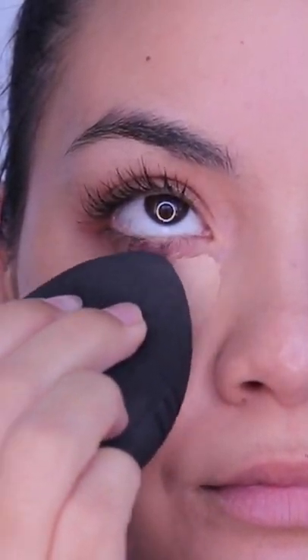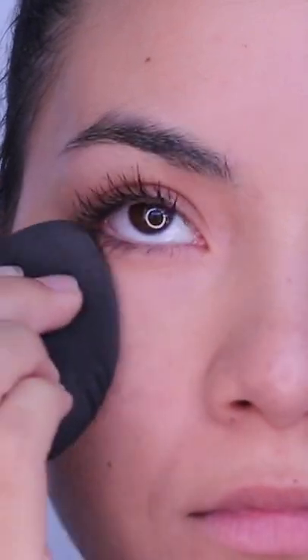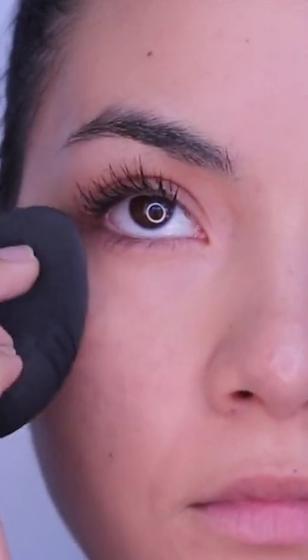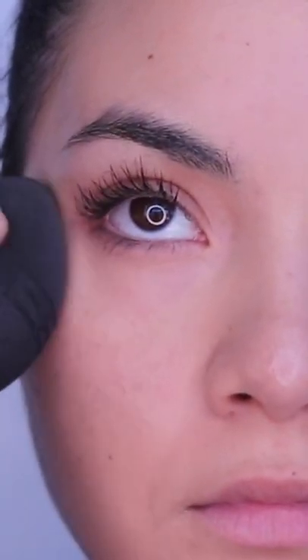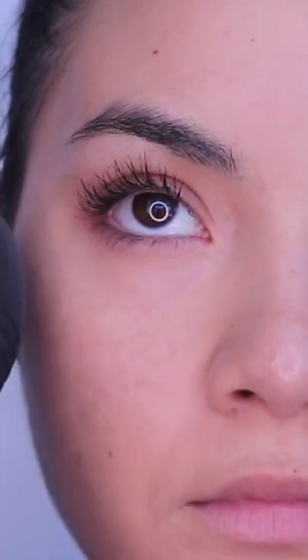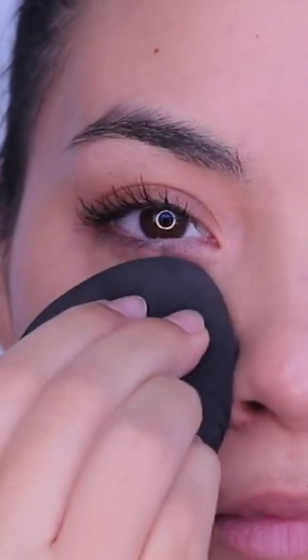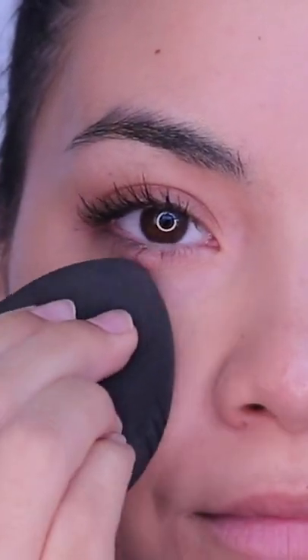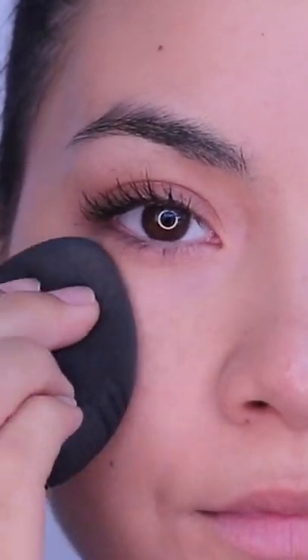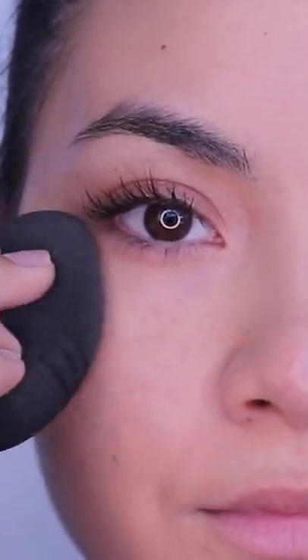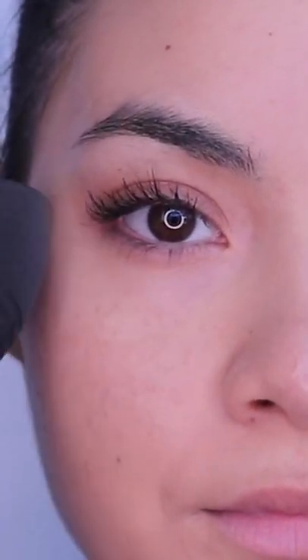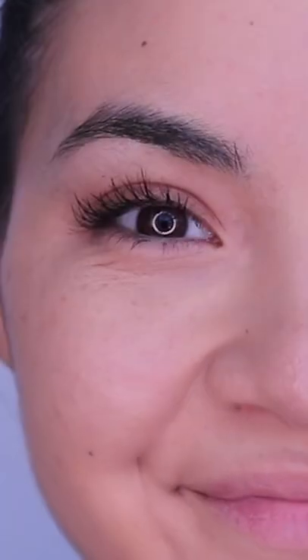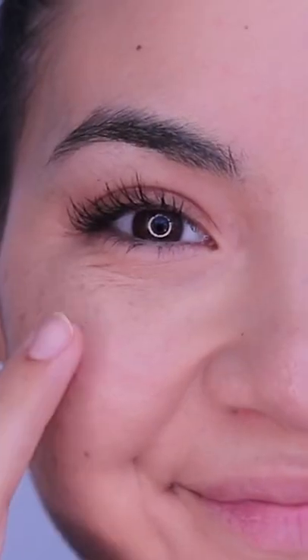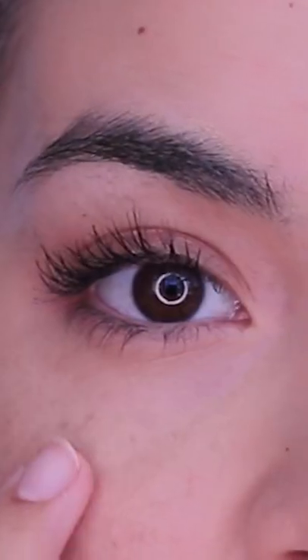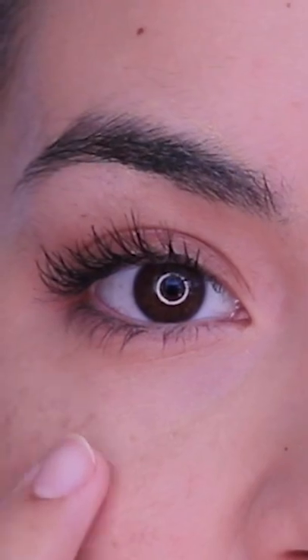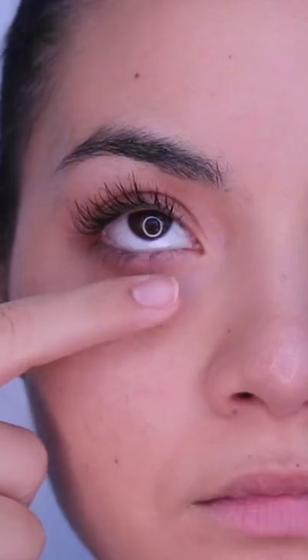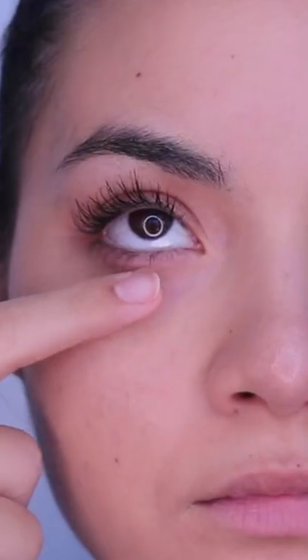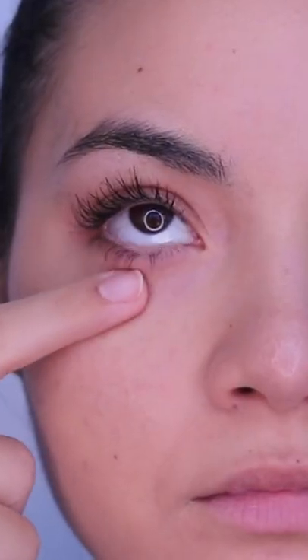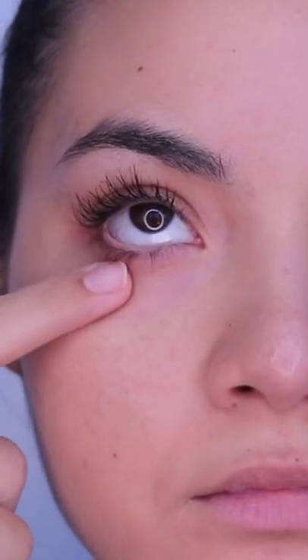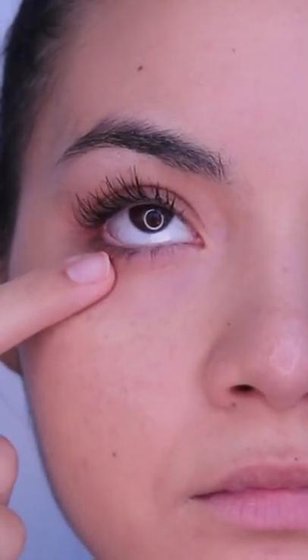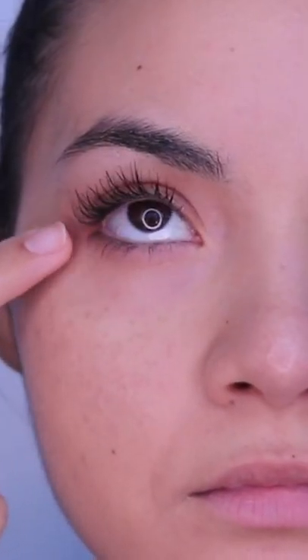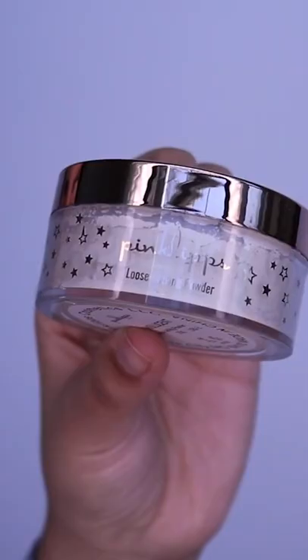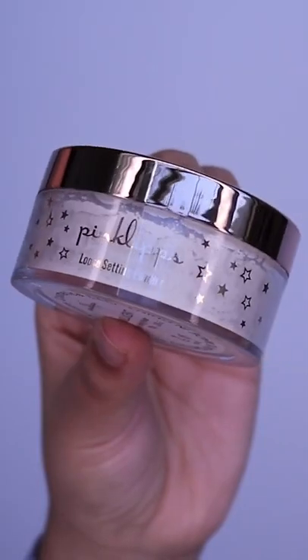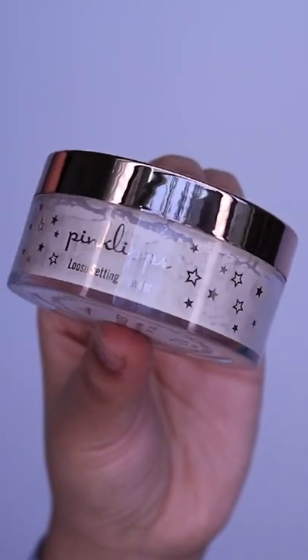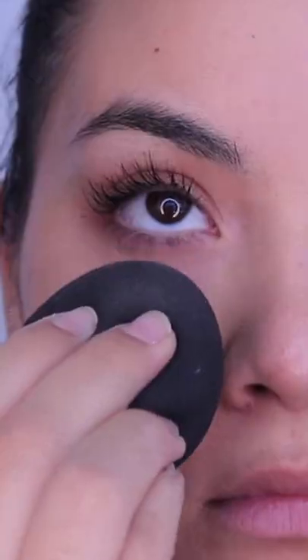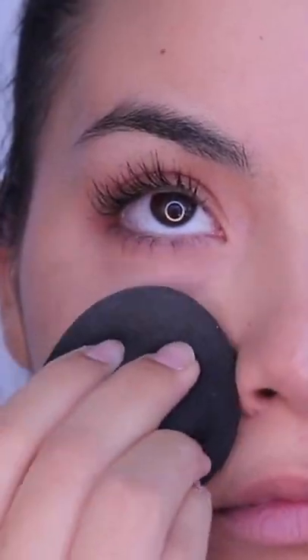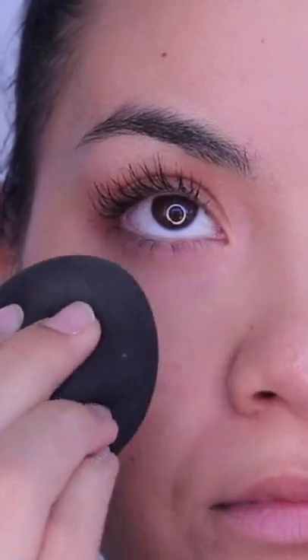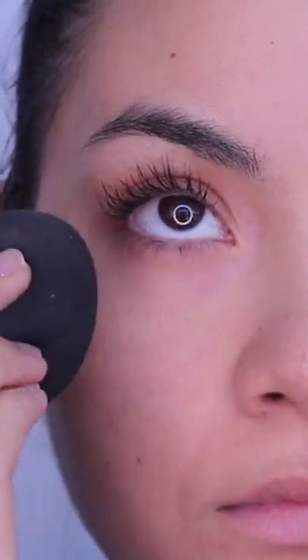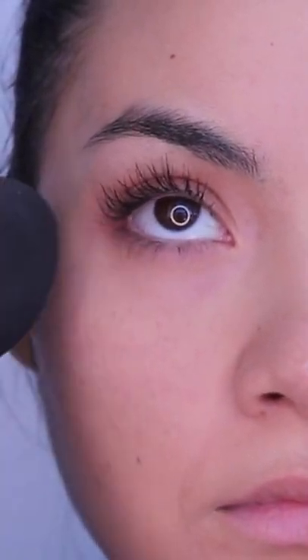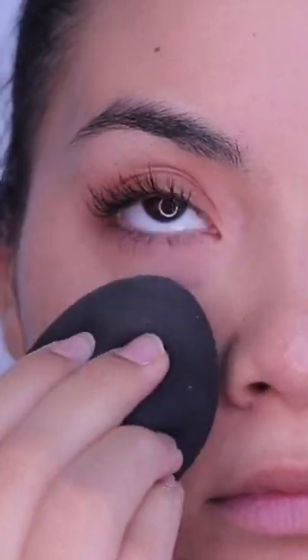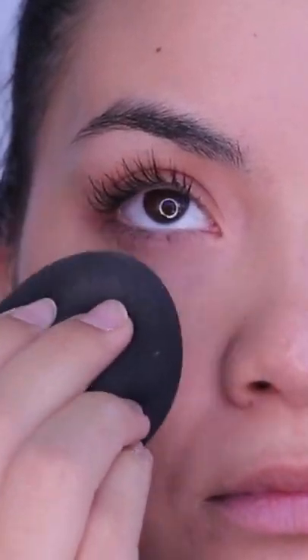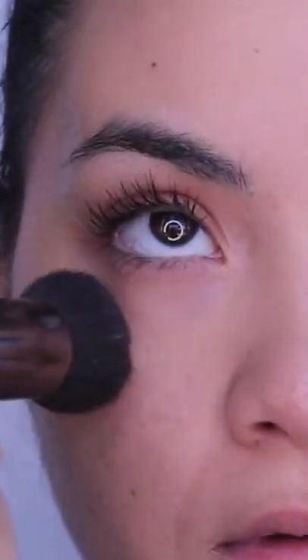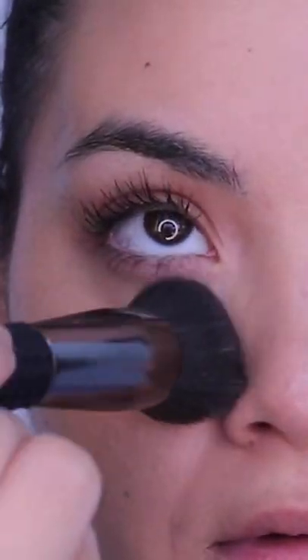Make sure to really press it in with that sponge. Now this part is the most important: if you have any creasing whatsoever and you set it with powder, you're going to be setting those creases. Get rid of that texture by lightly tapping the under eye with your finger, then work the powder into the under-eye area and brush away with a fluffy brush.